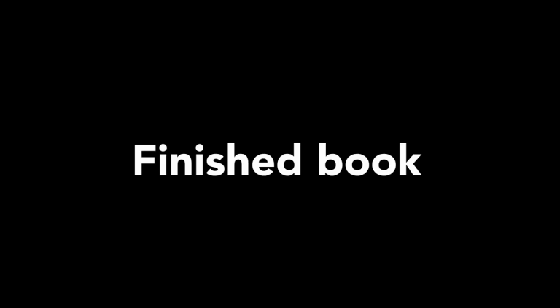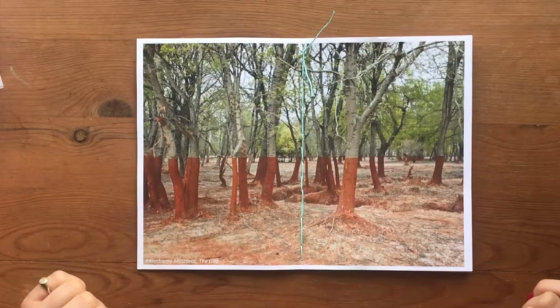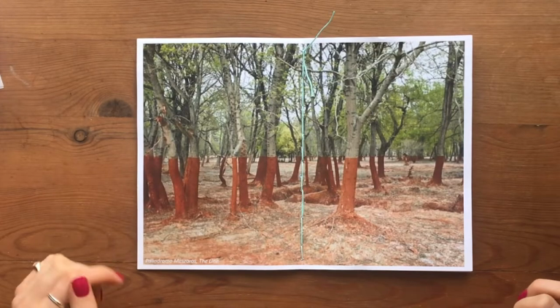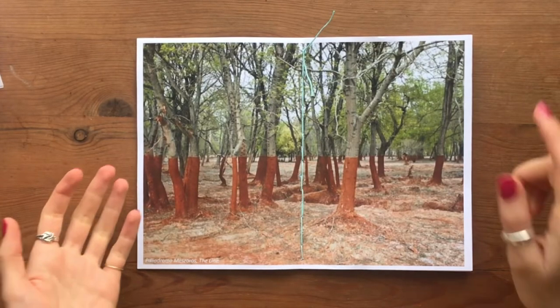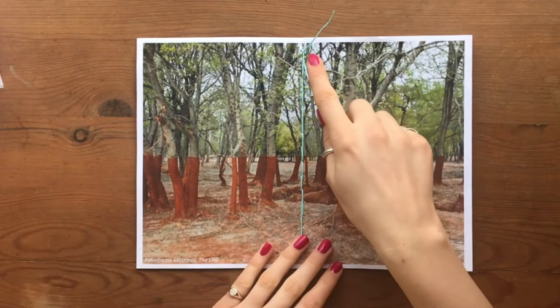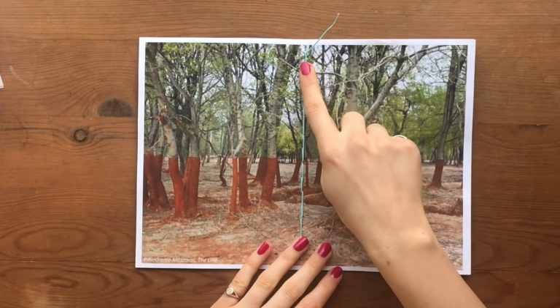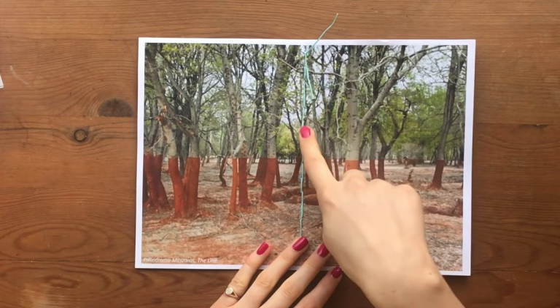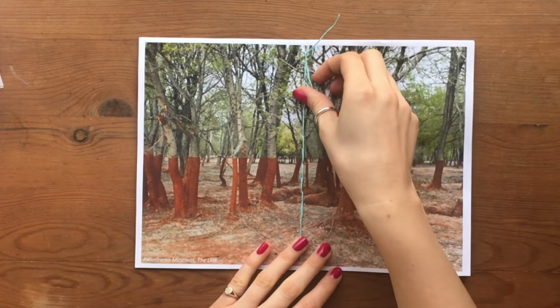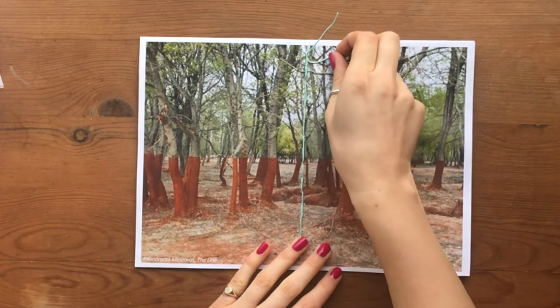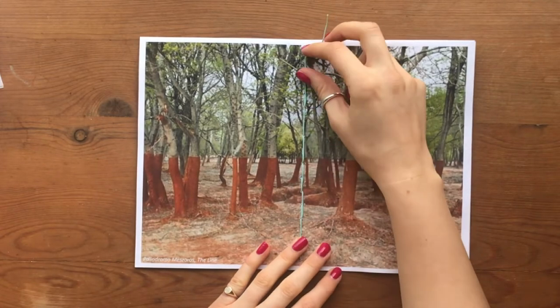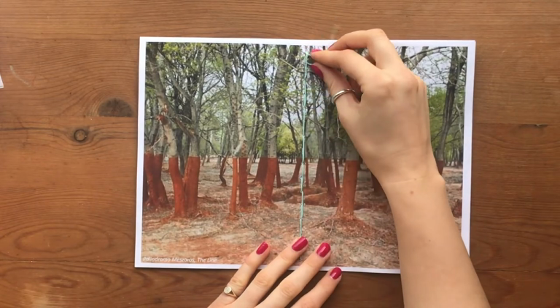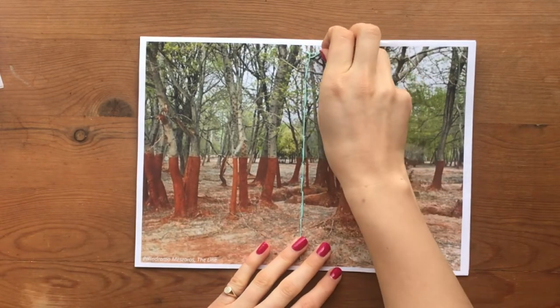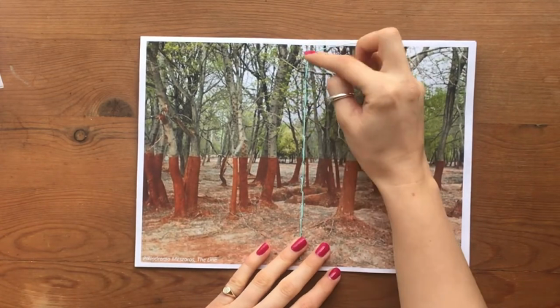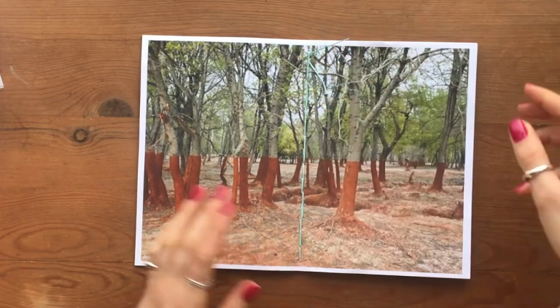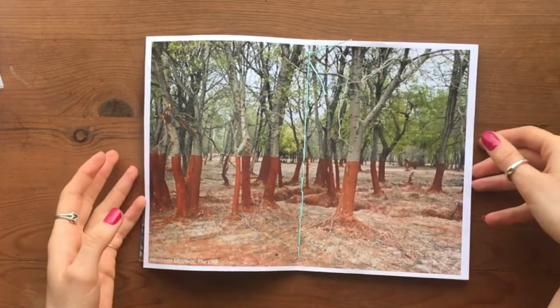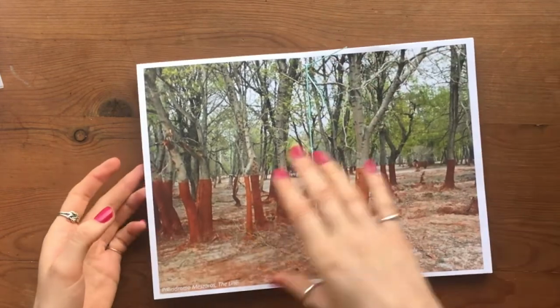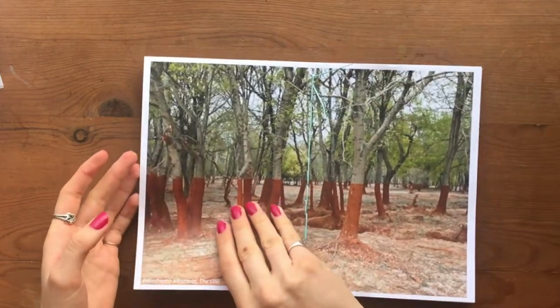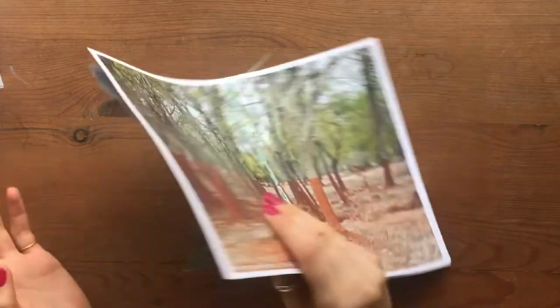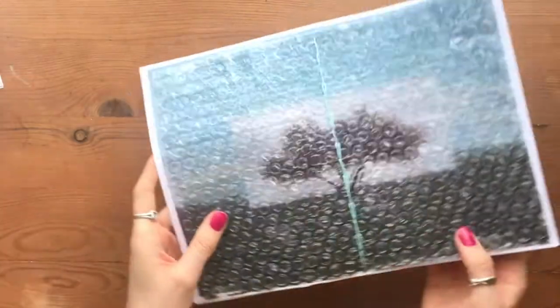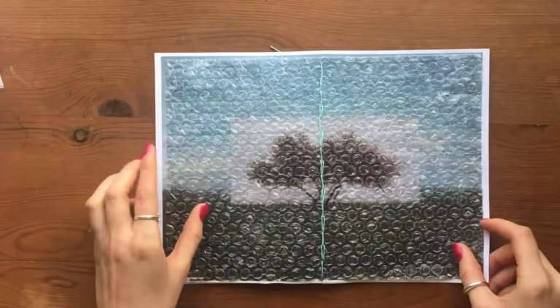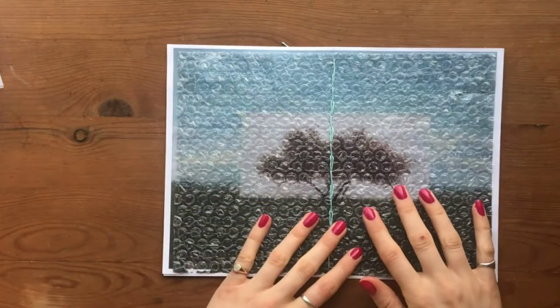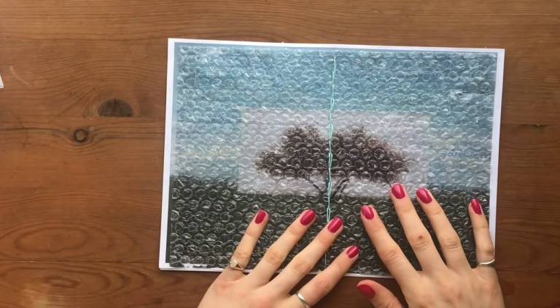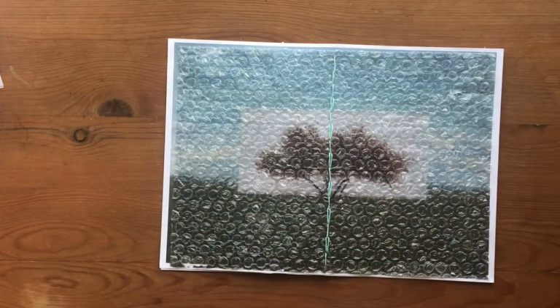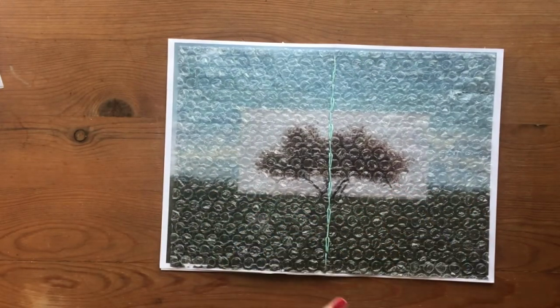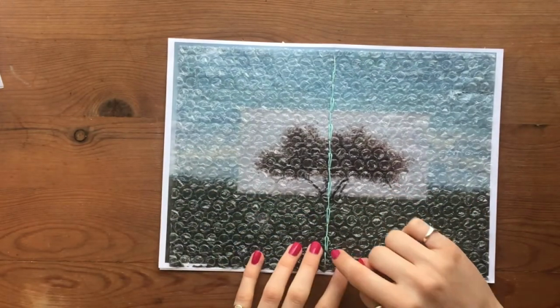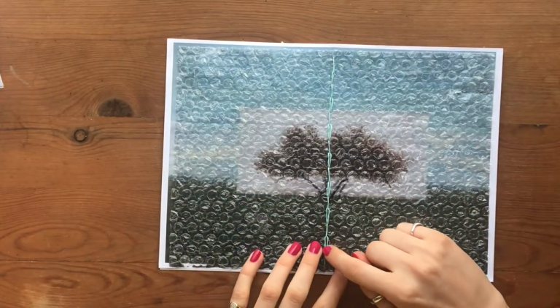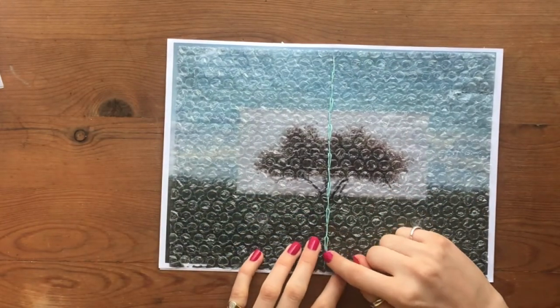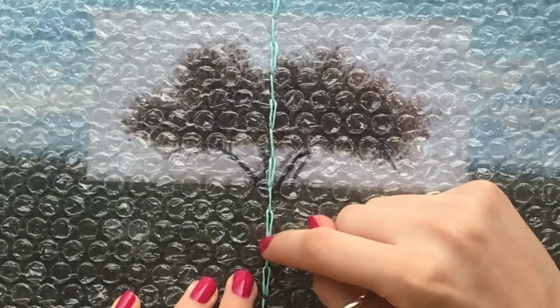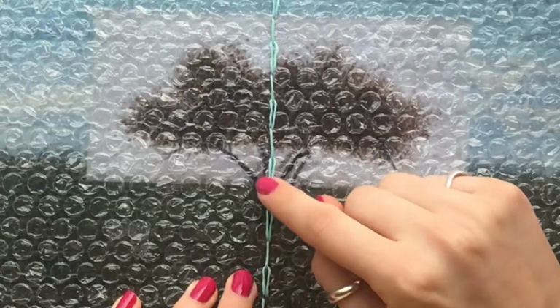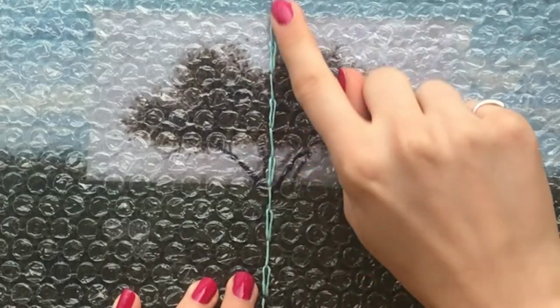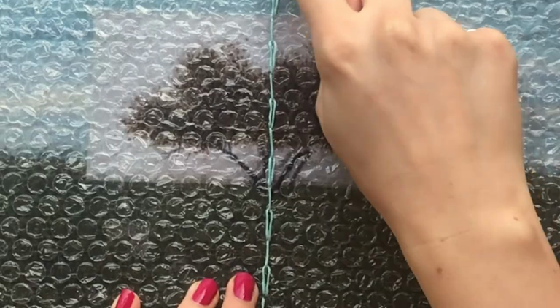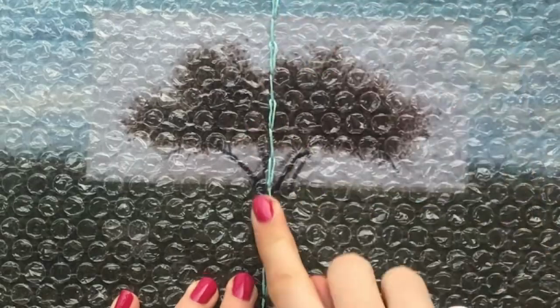Once you've finished your binding, just knot the two threads together and then cut them. You can see we've added this chain stitch design to our binding.